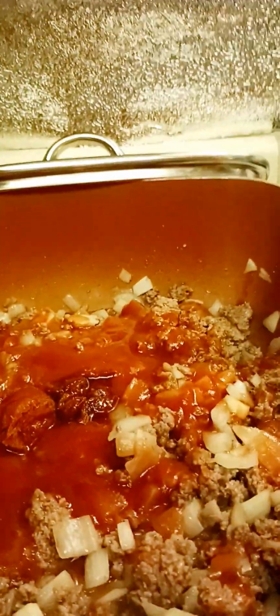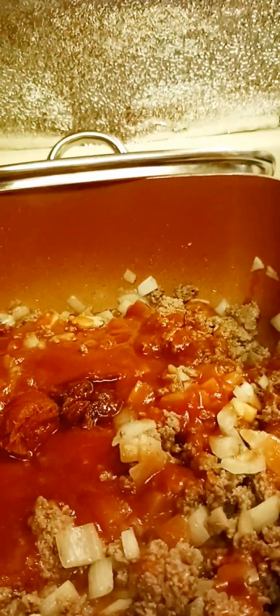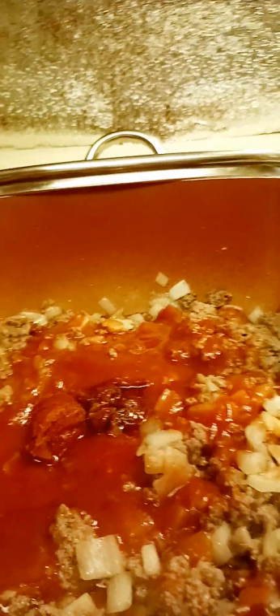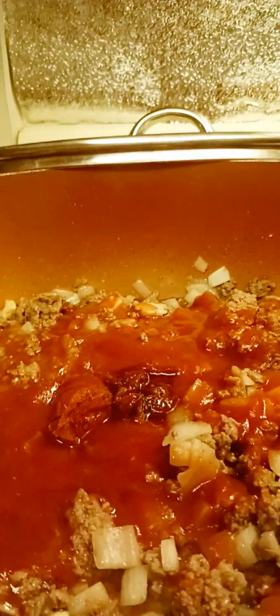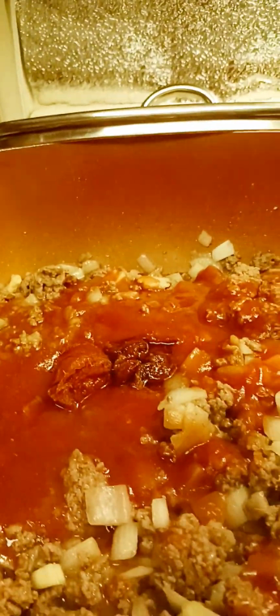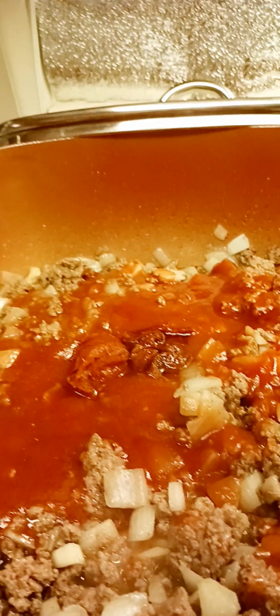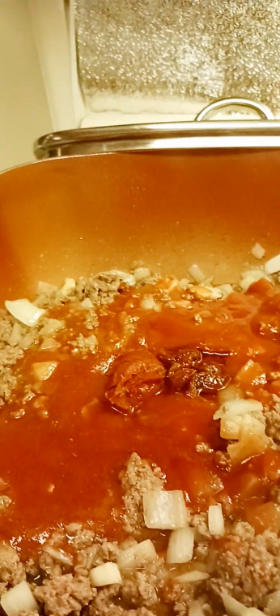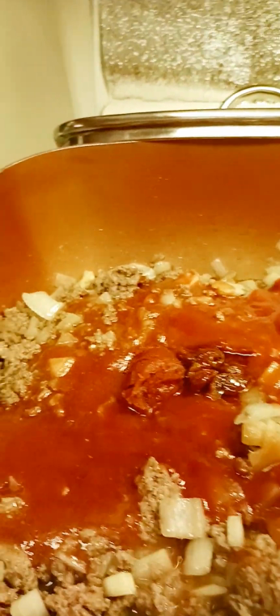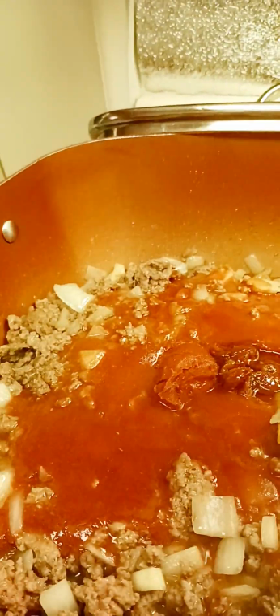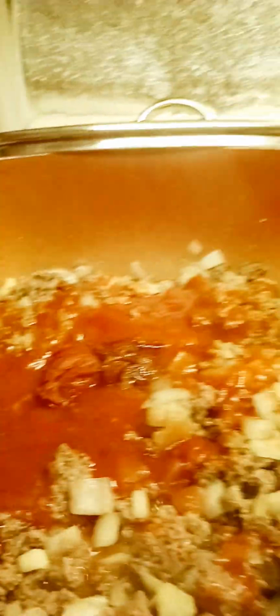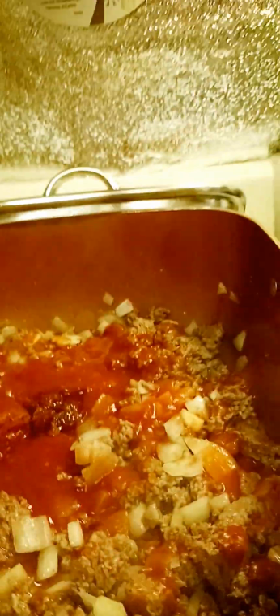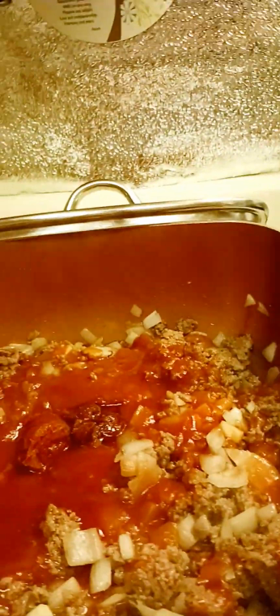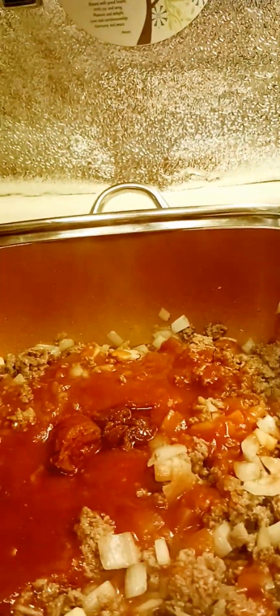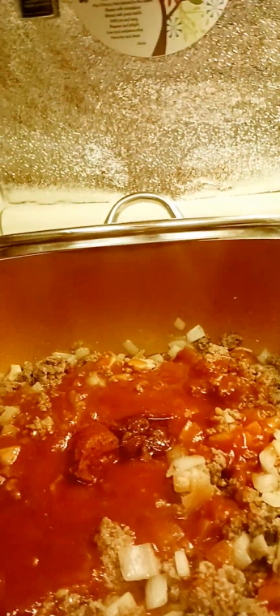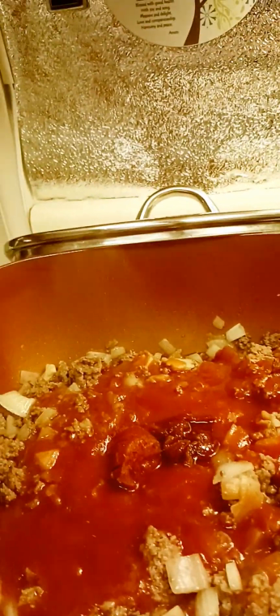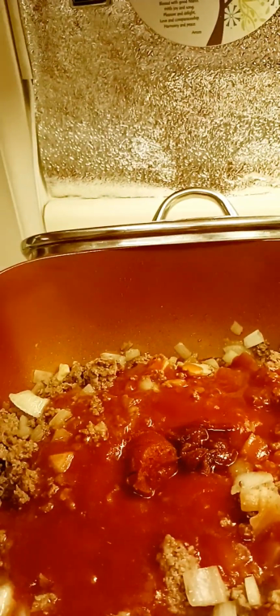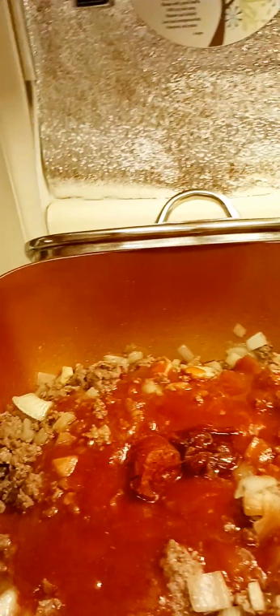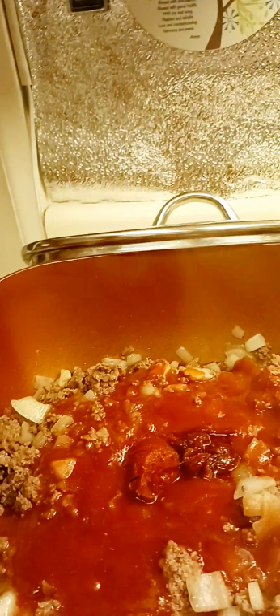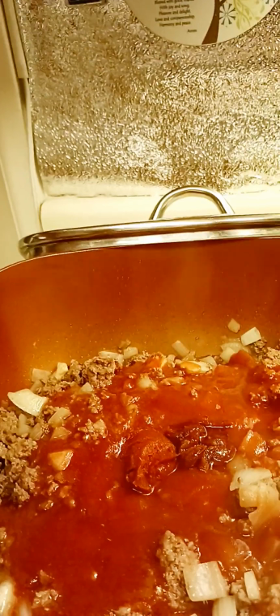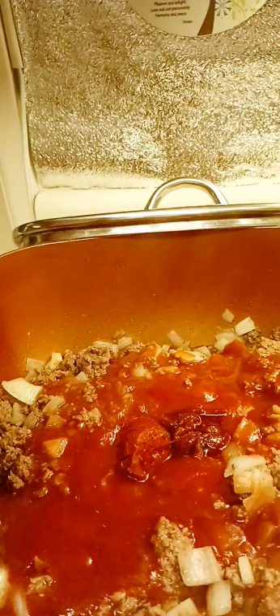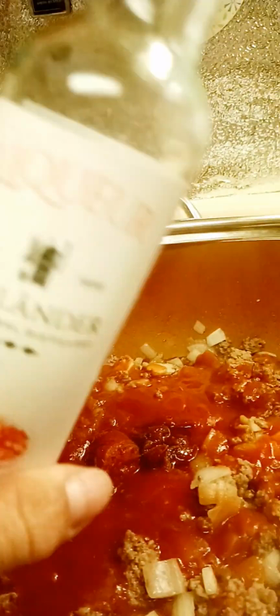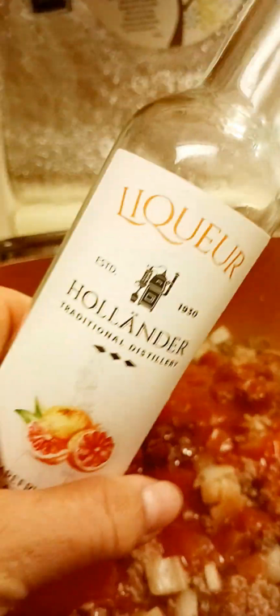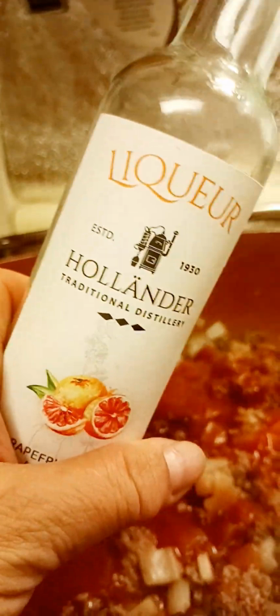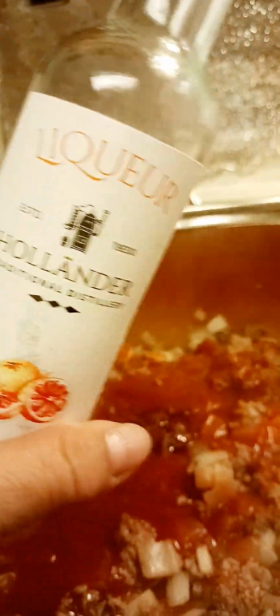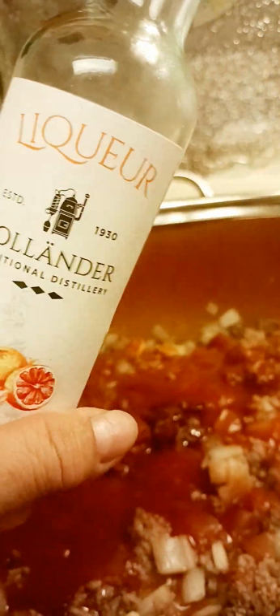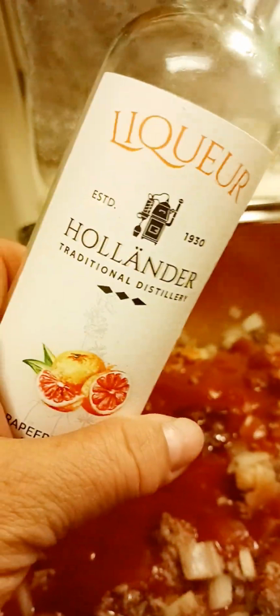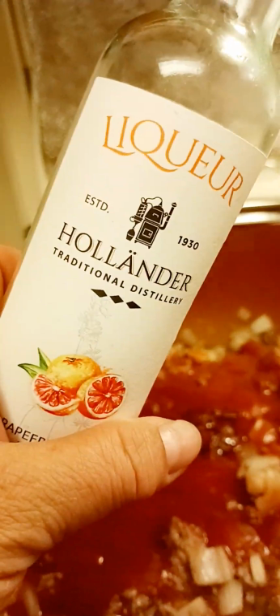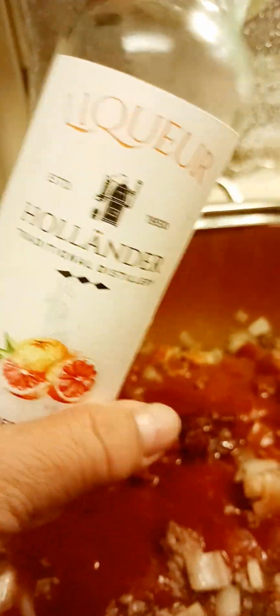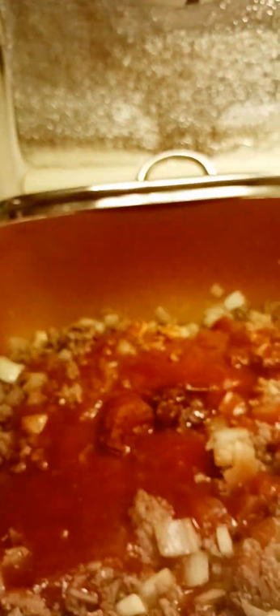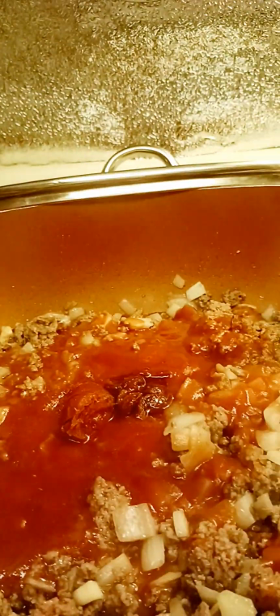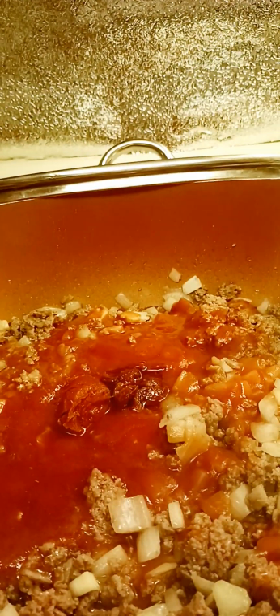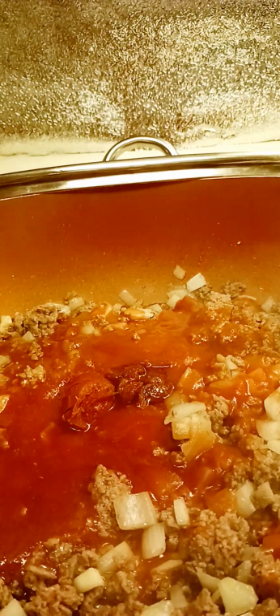And then I'll put some liquor, or the hollander — the traditional one. Just a little bit.